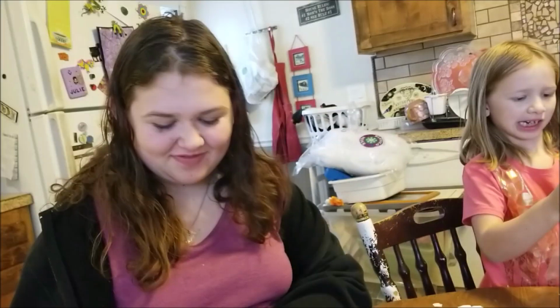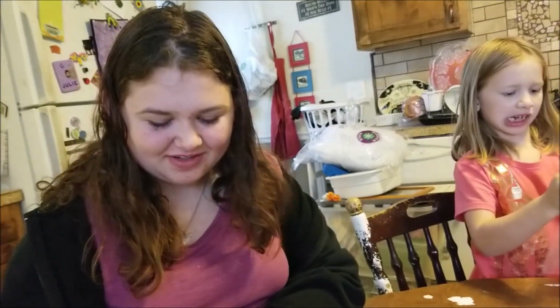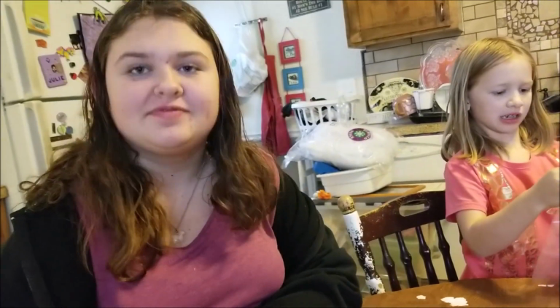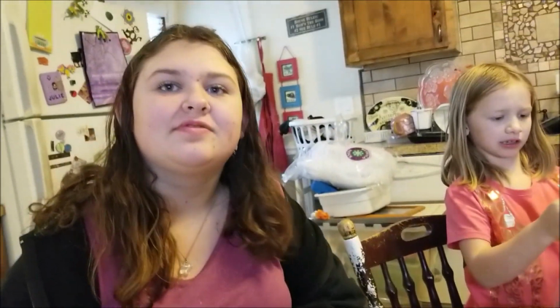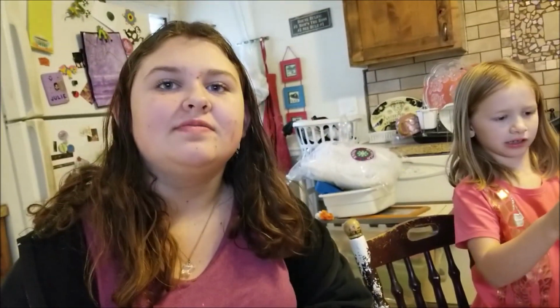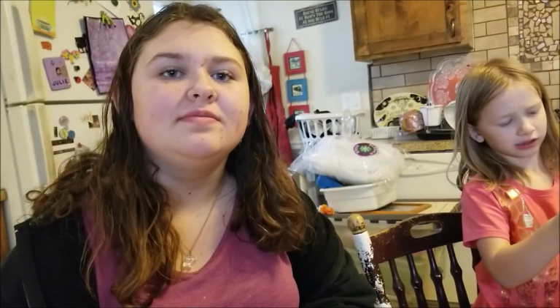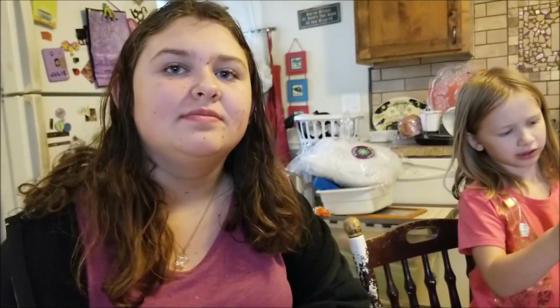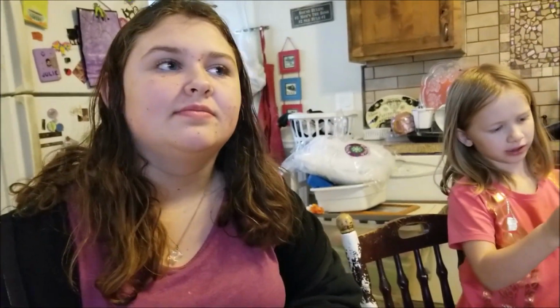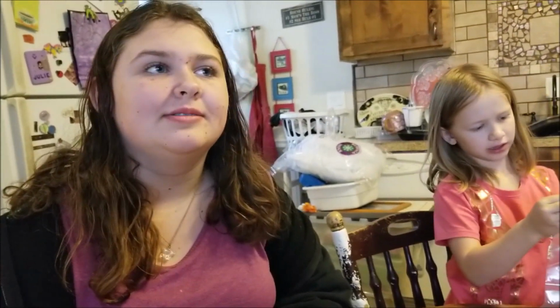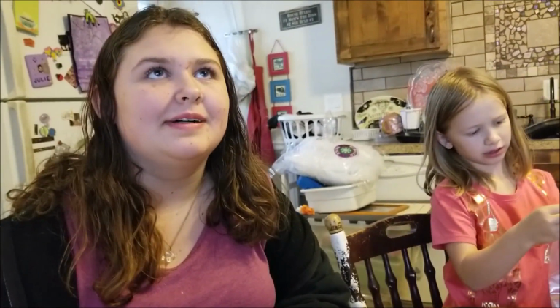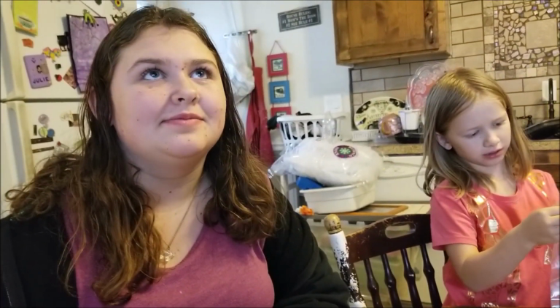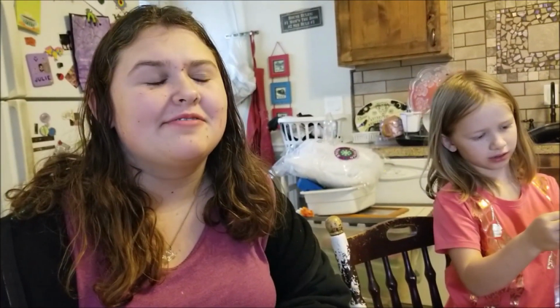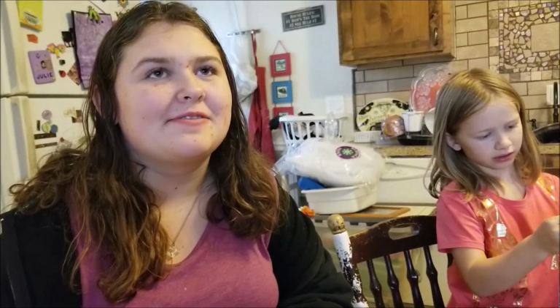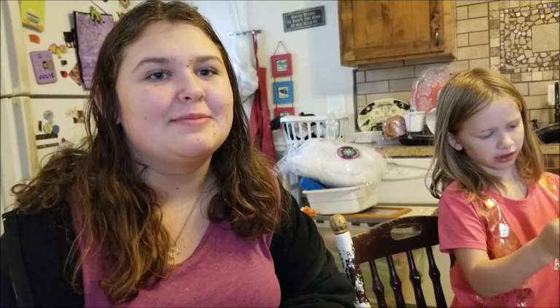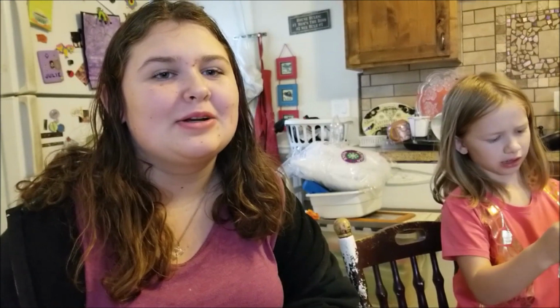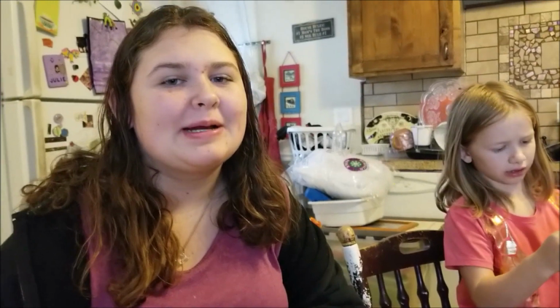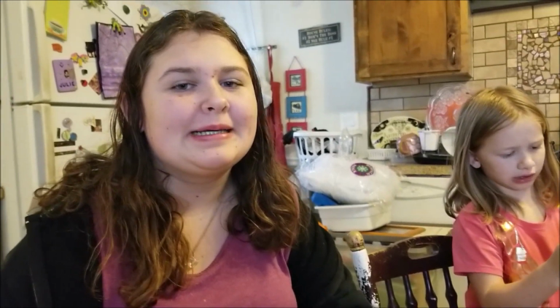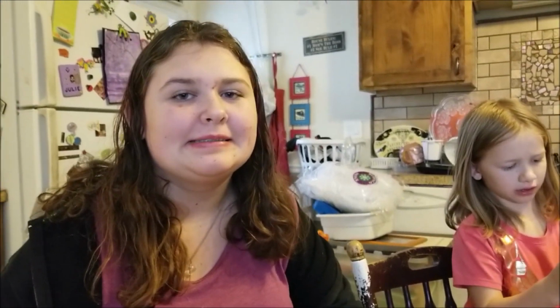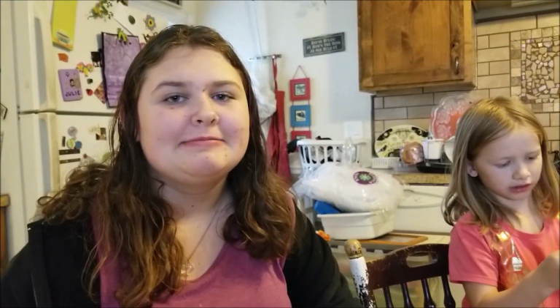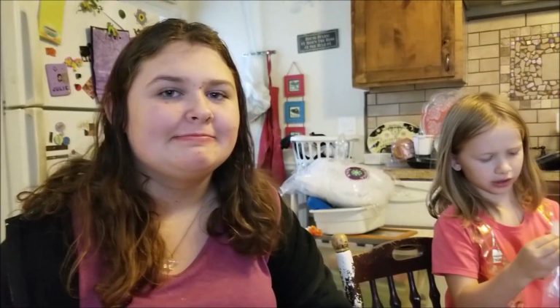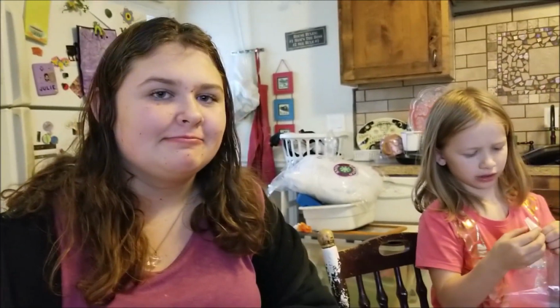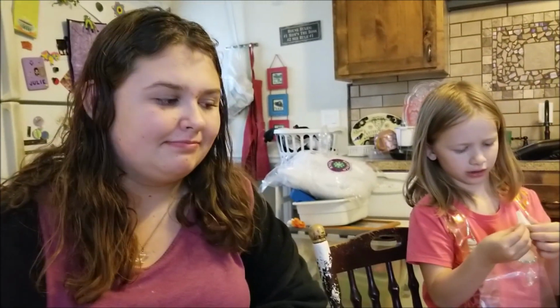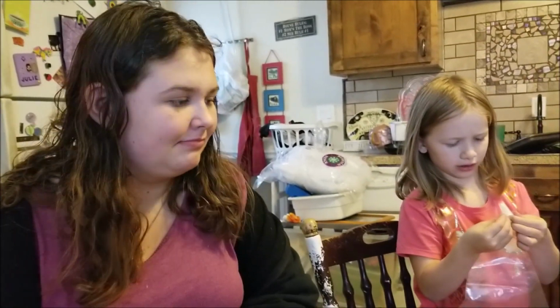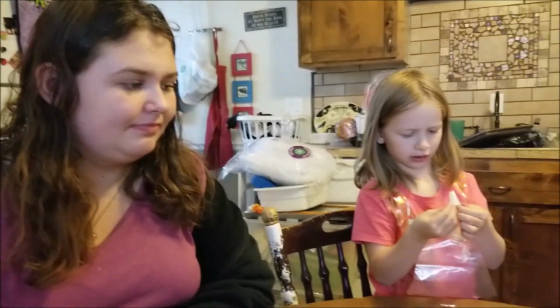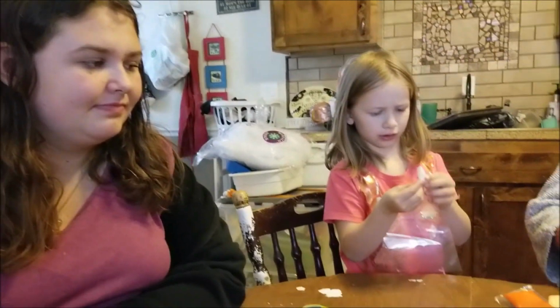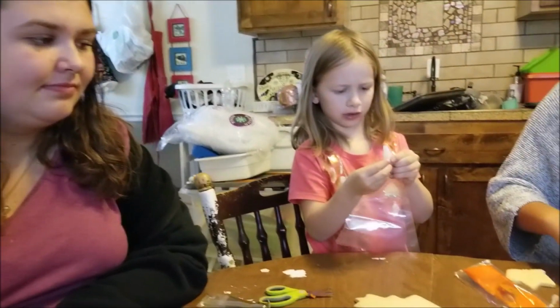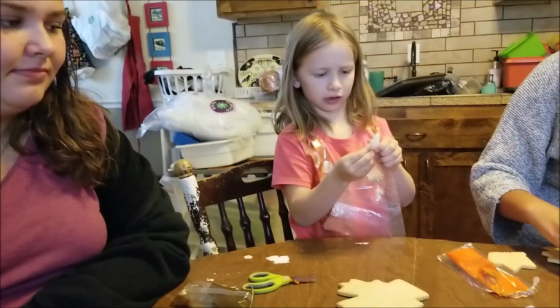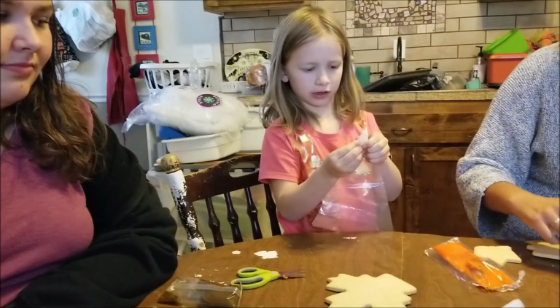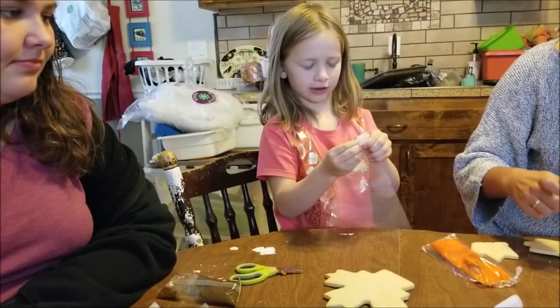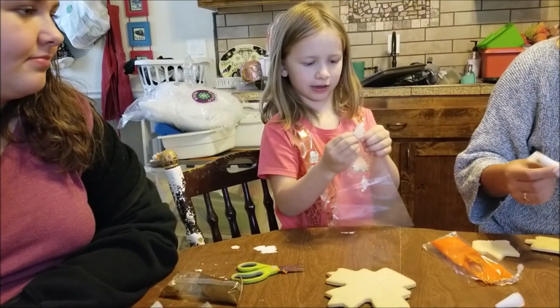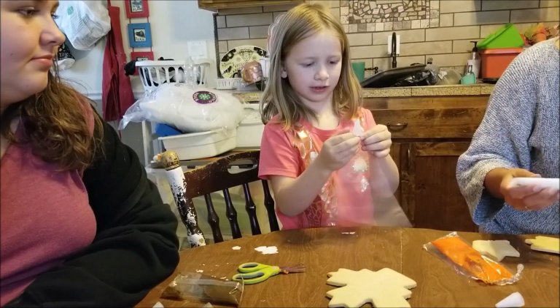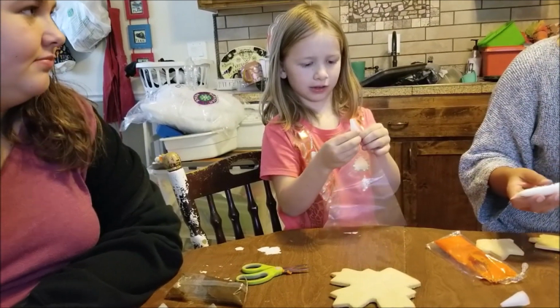Olivia has been working on pie crusts. I have to freeze the butter, apparently. Got to have frozen butter, so she's working on that. Mimi has been brushing mommy's hair.